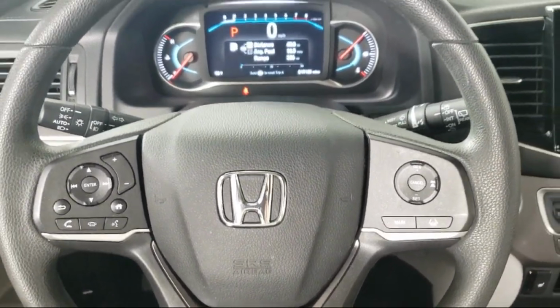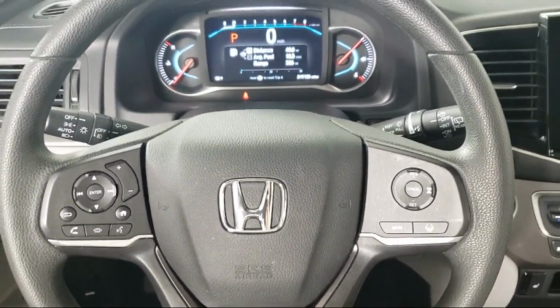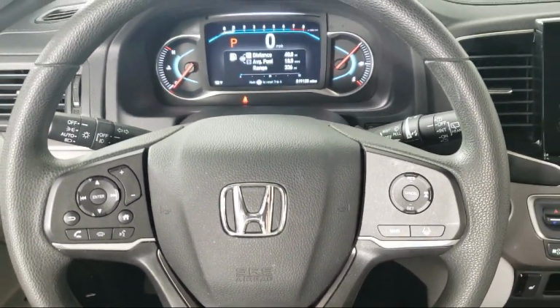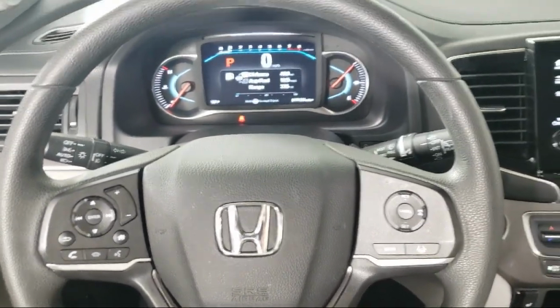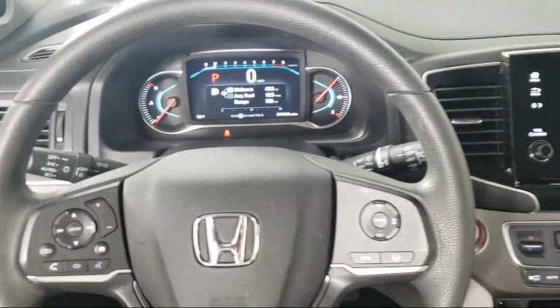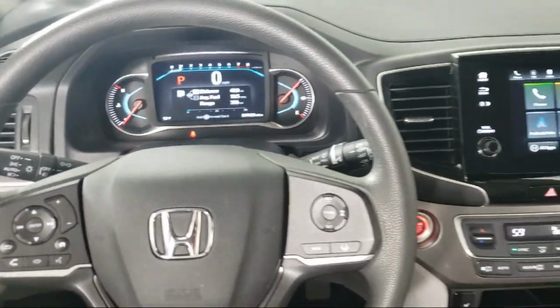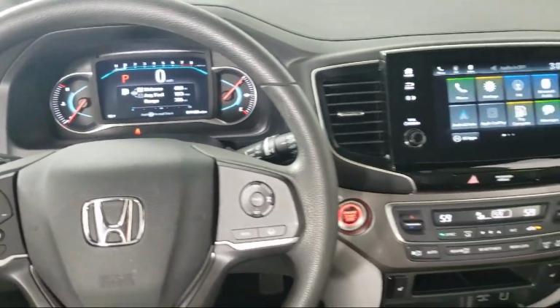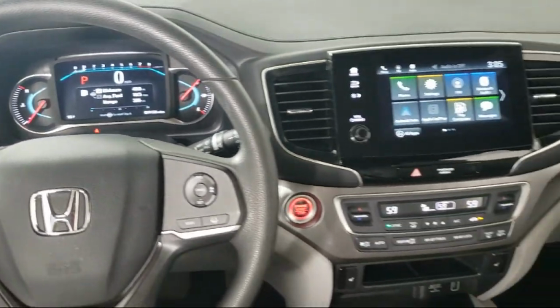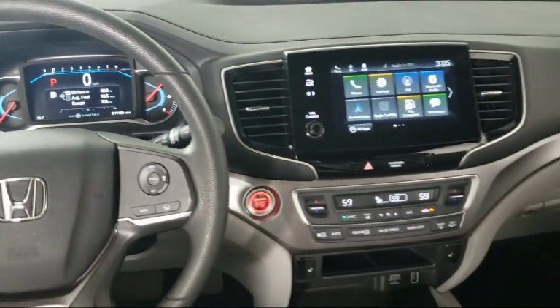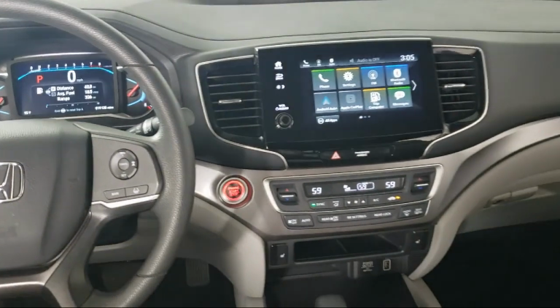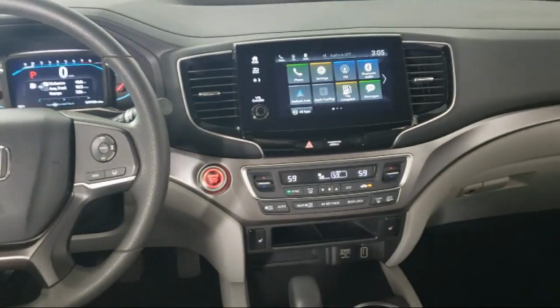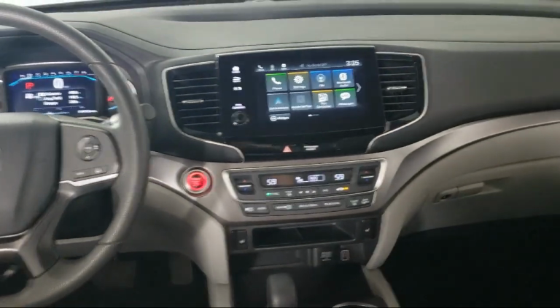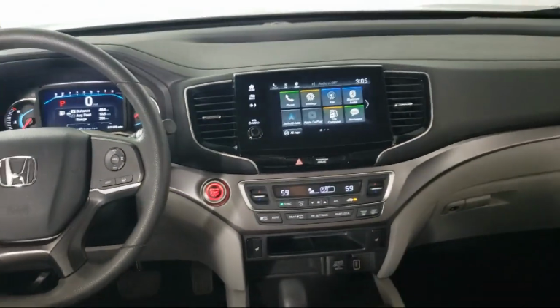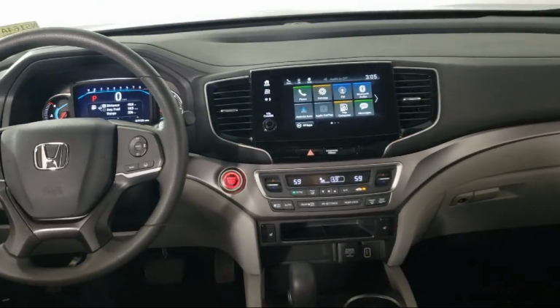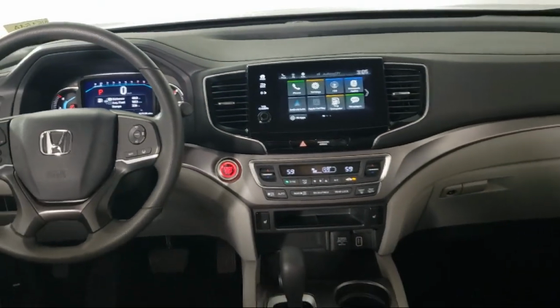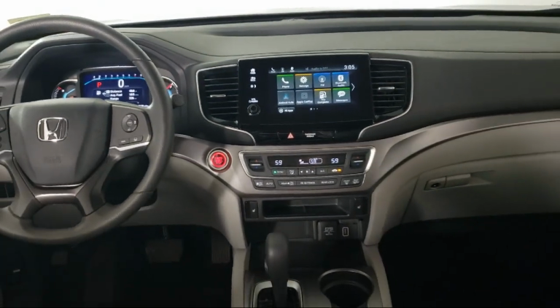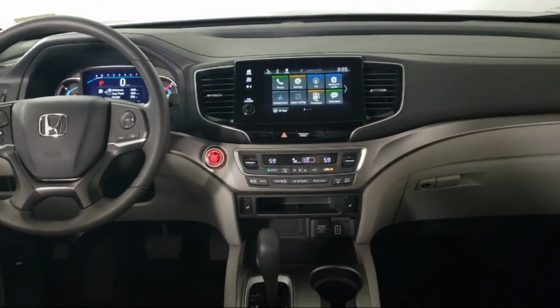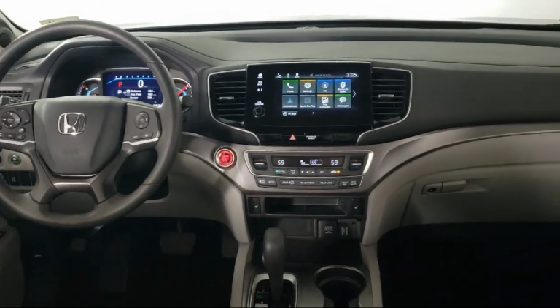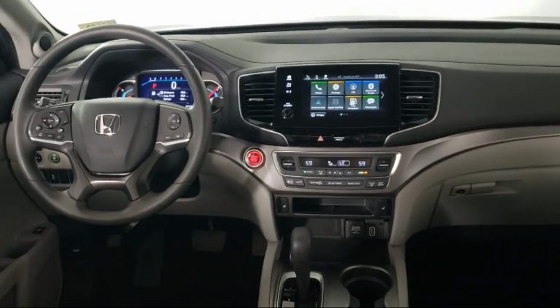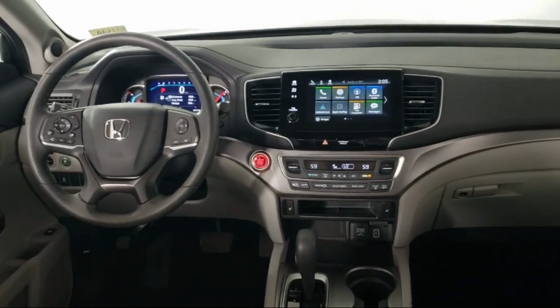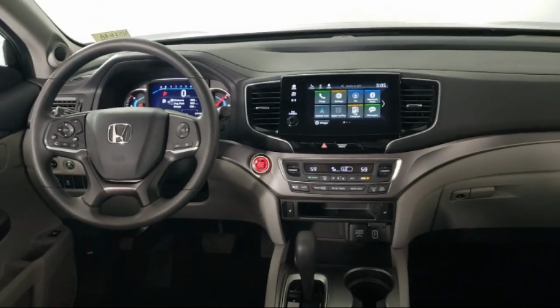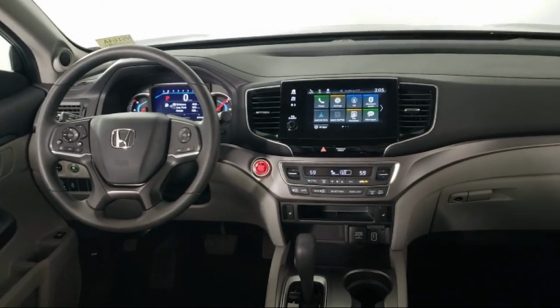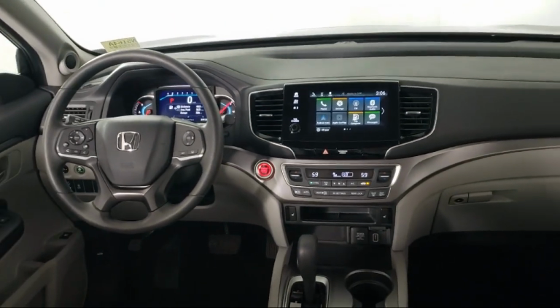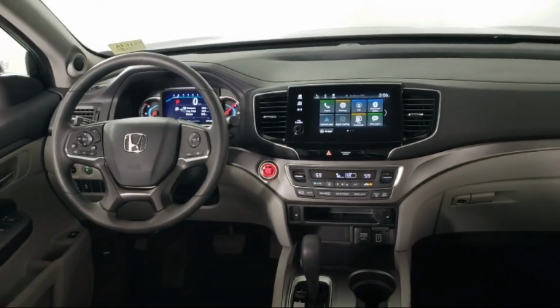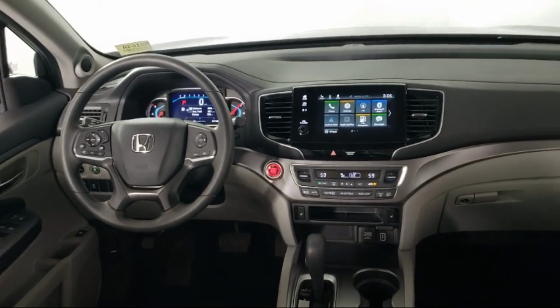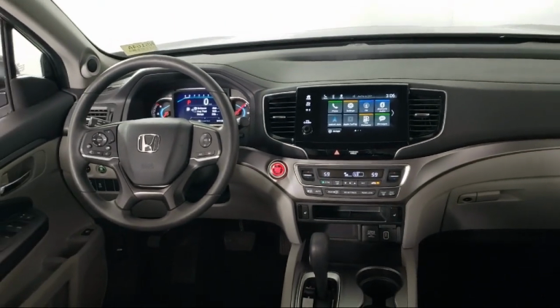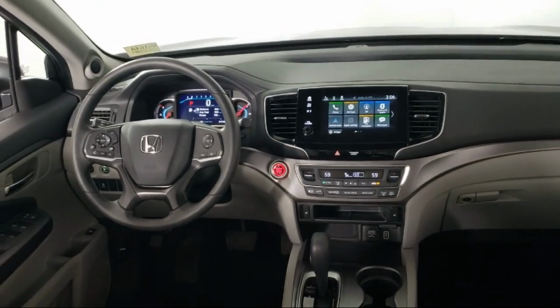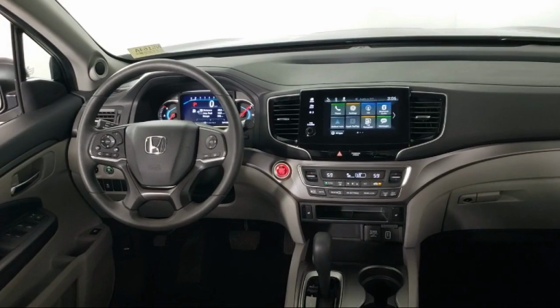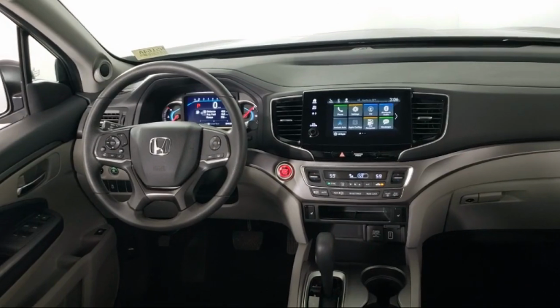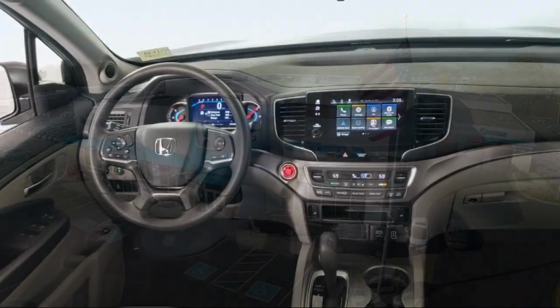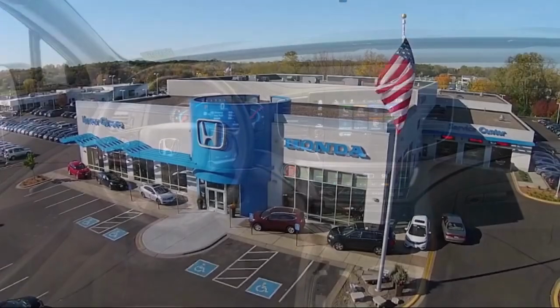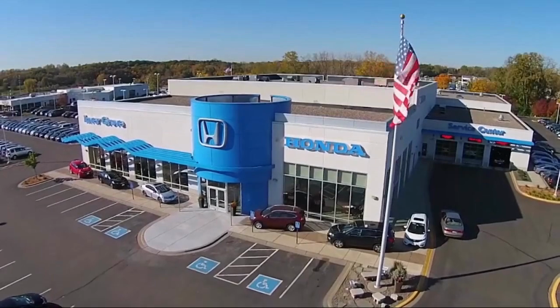Most of our pre-owned vehicles come with our exclusive courtesy care maintenance plan, which includes five oil and filter changes, free tire rotations, roadside assistance, and much more.